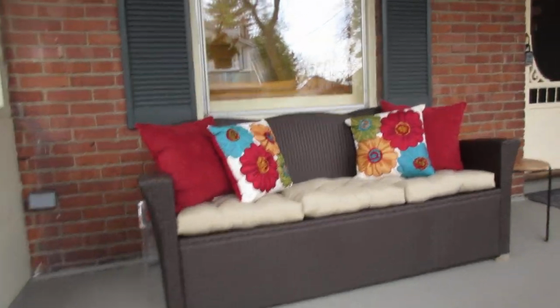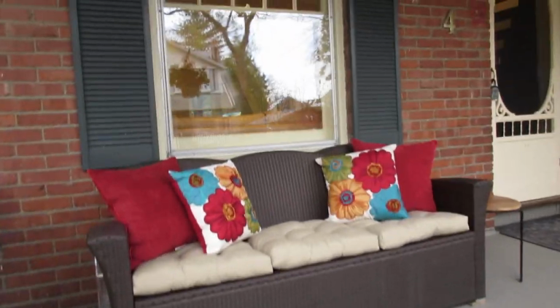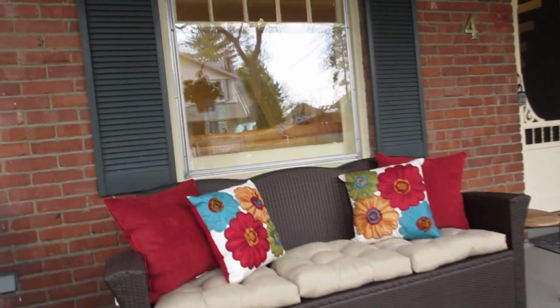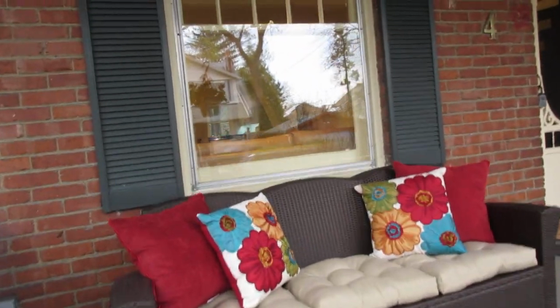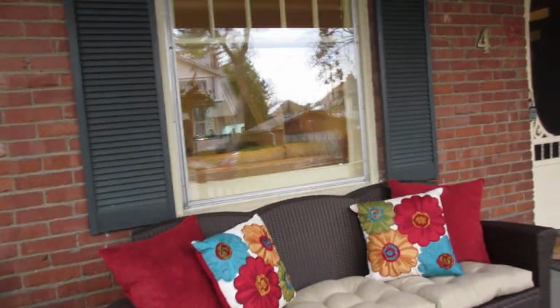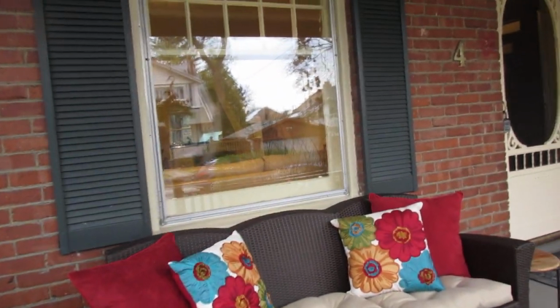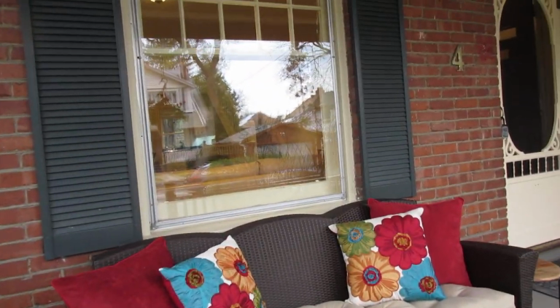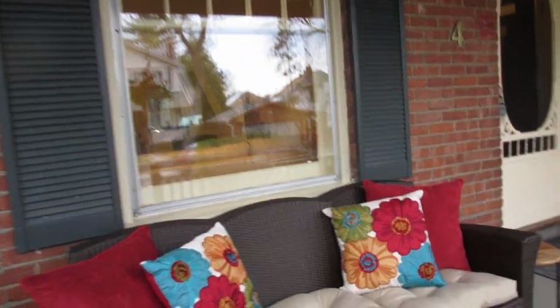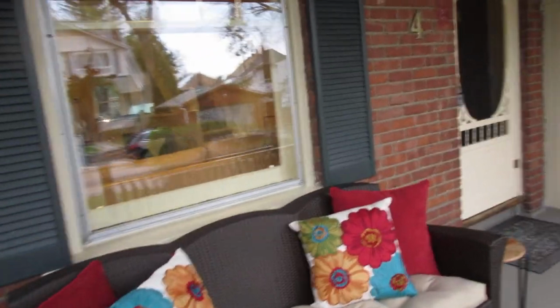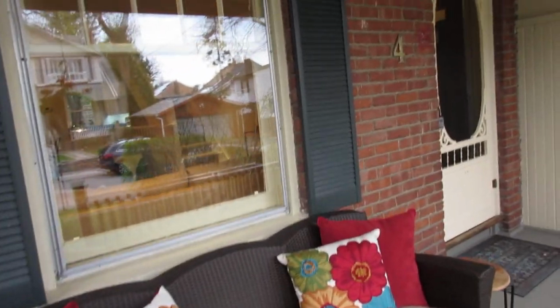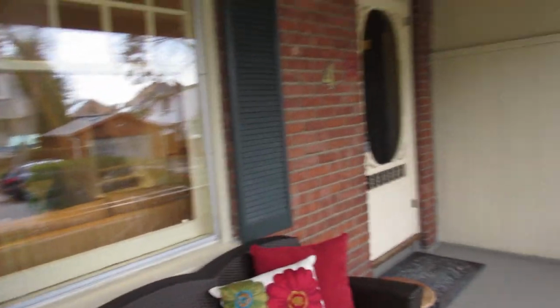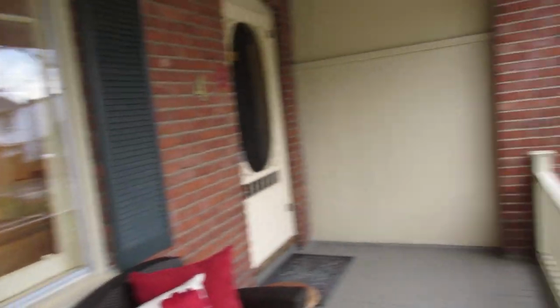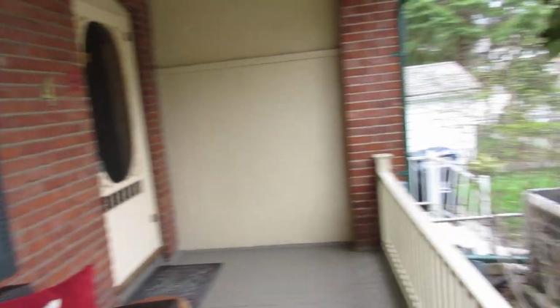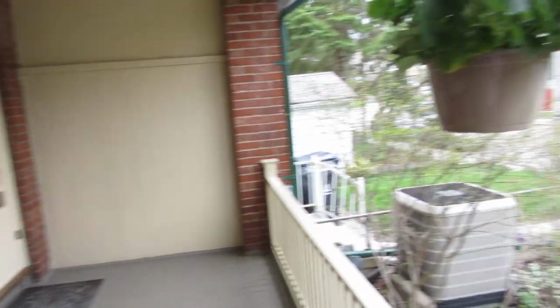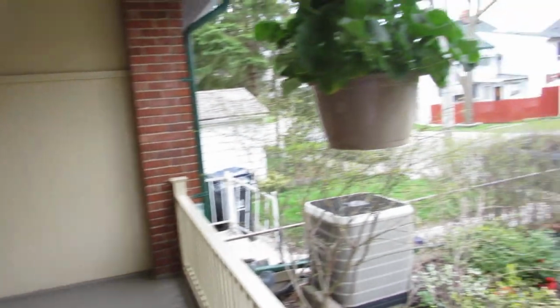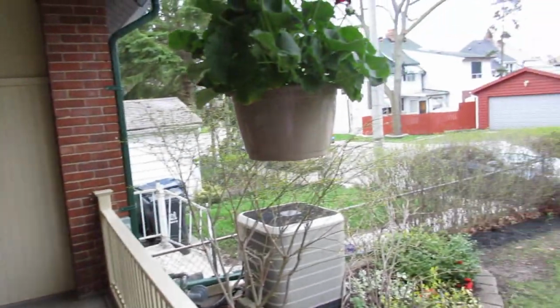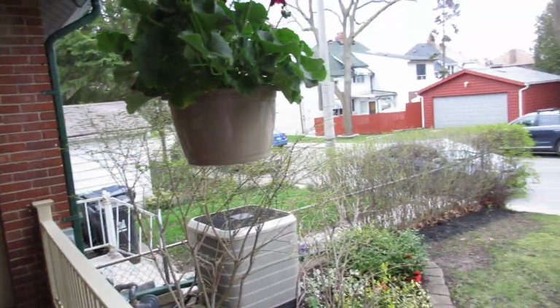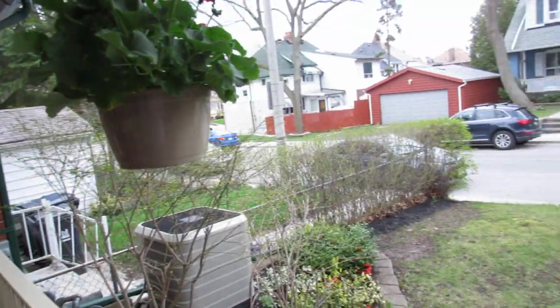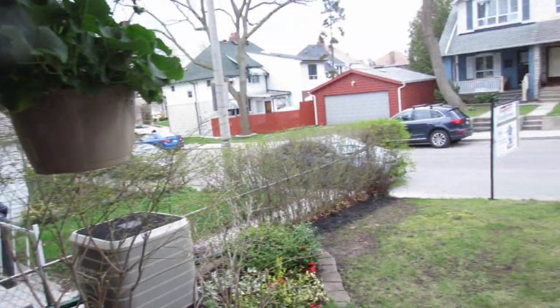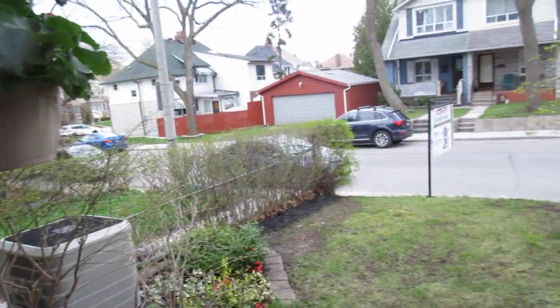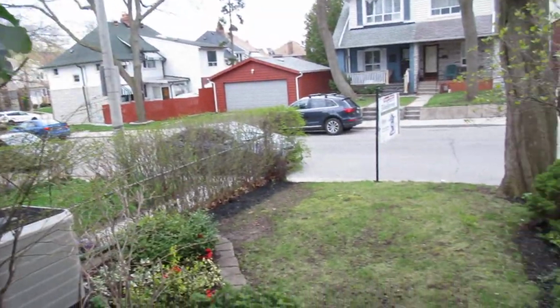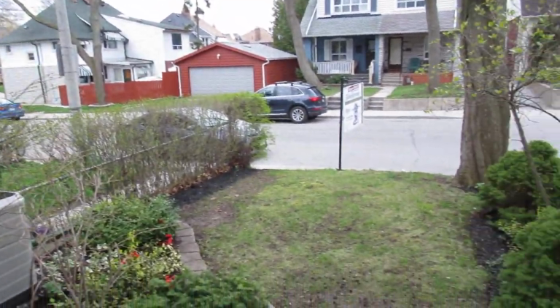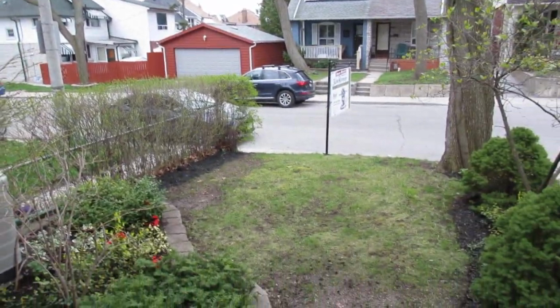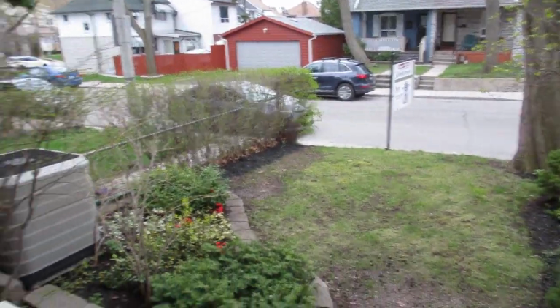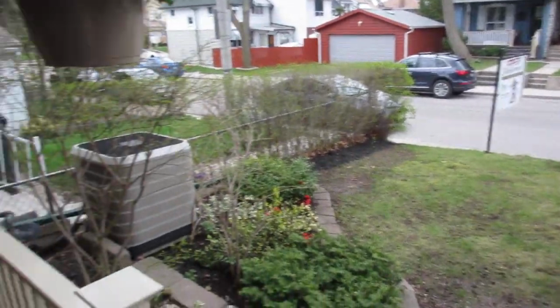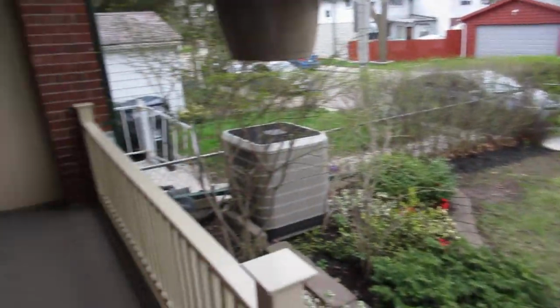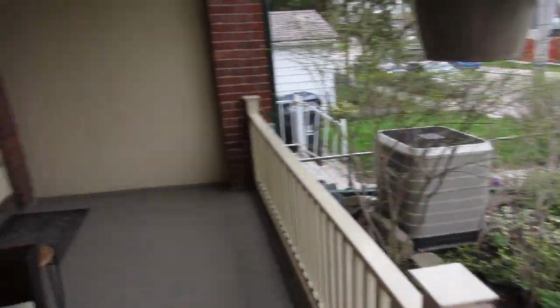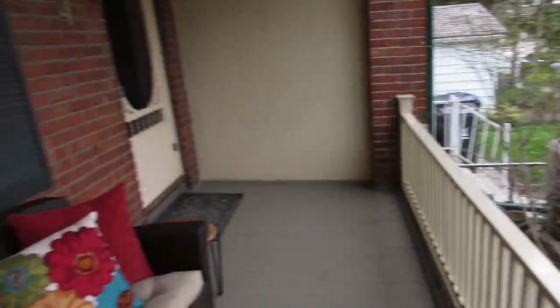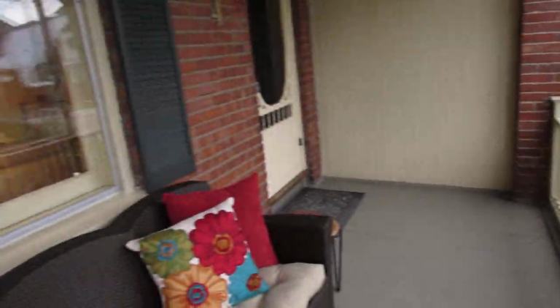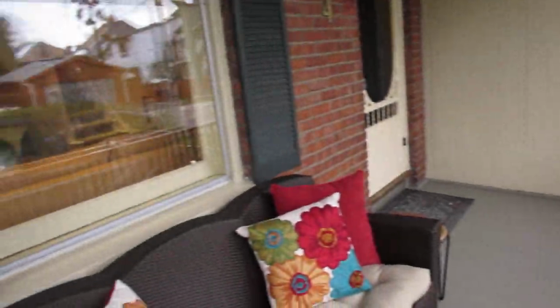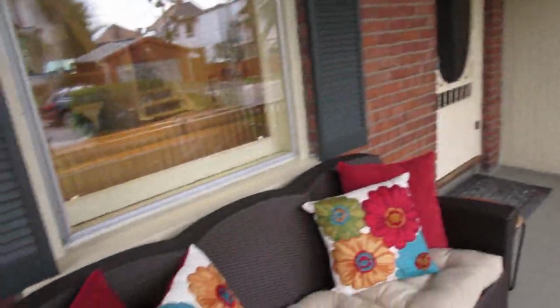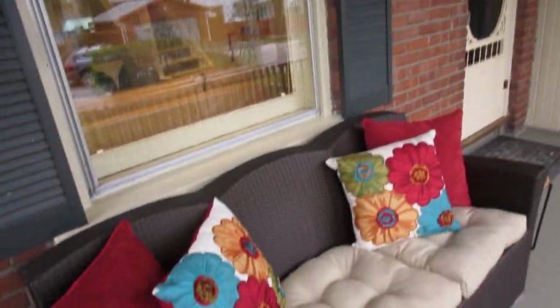This is the first of two videos — I'm going to be showing you the main level and the backyard here, and then I'll be showing you the upstairs and the basement in the next one.